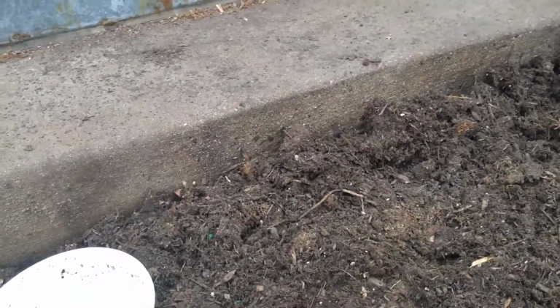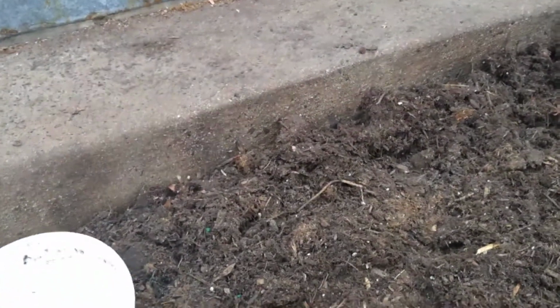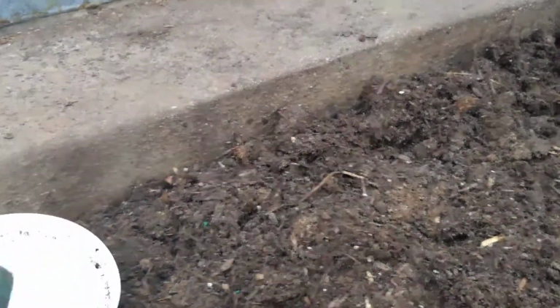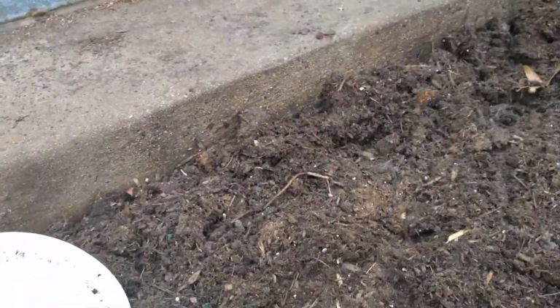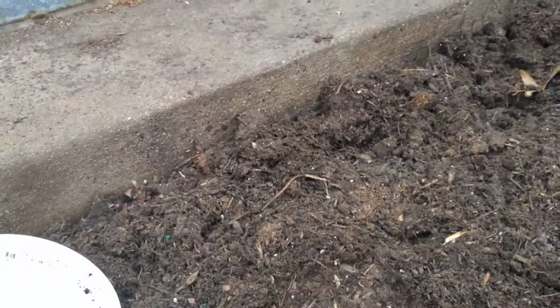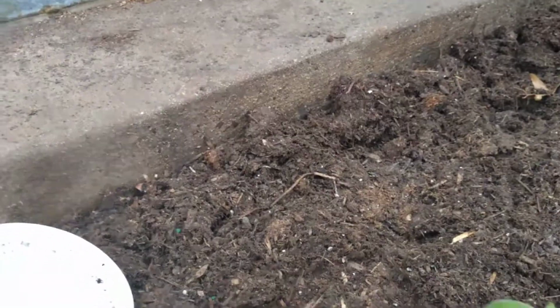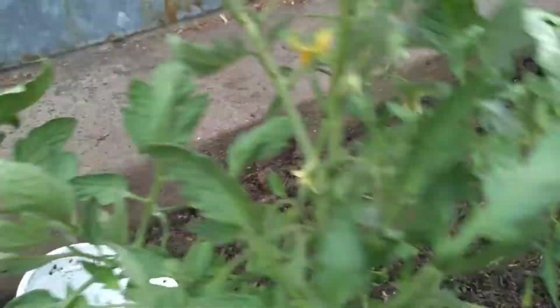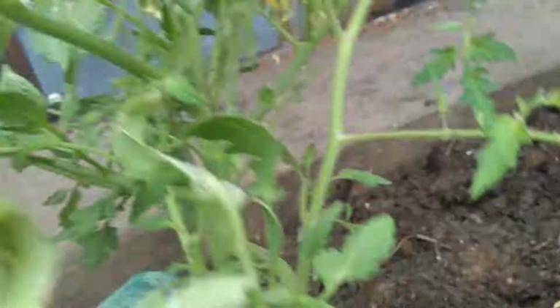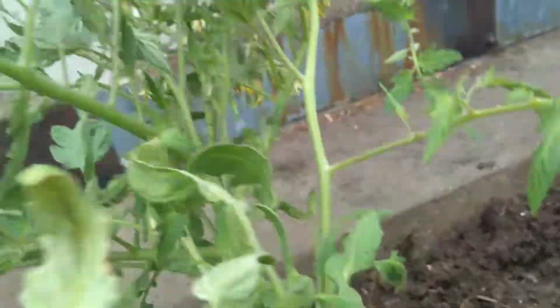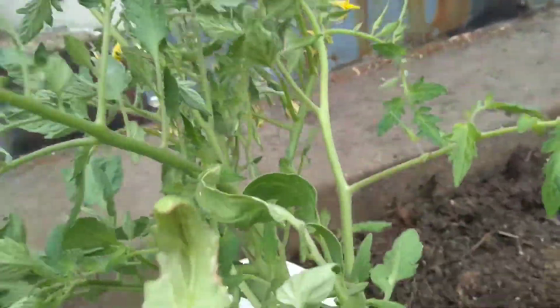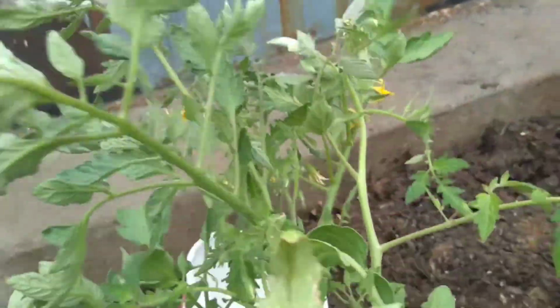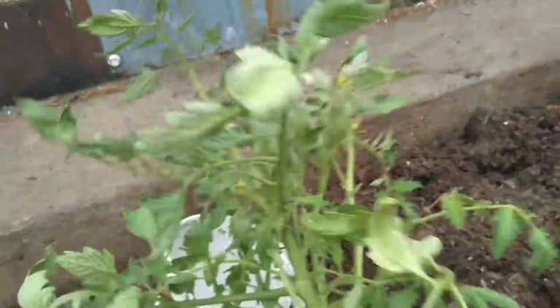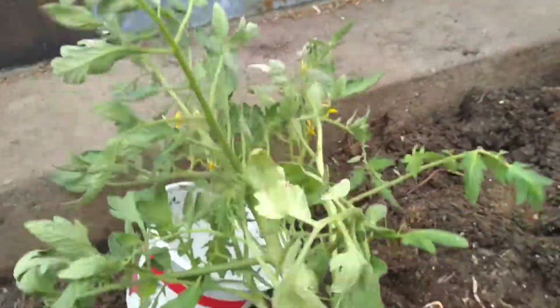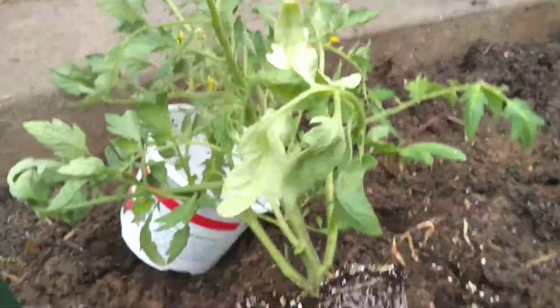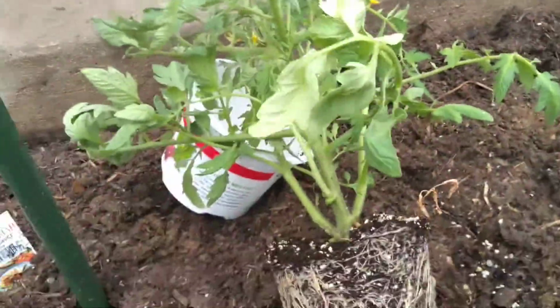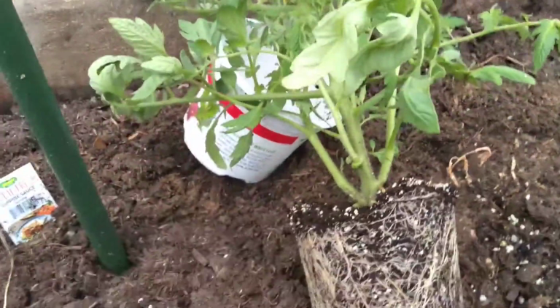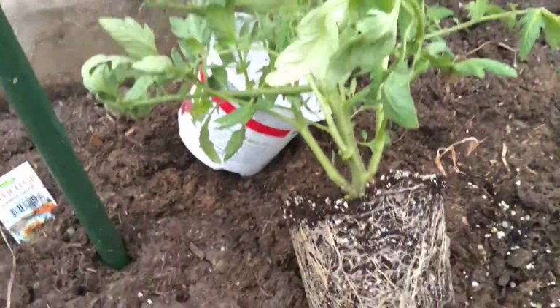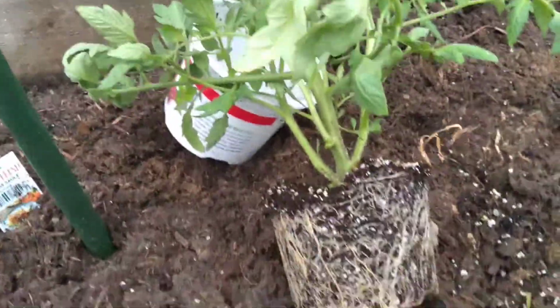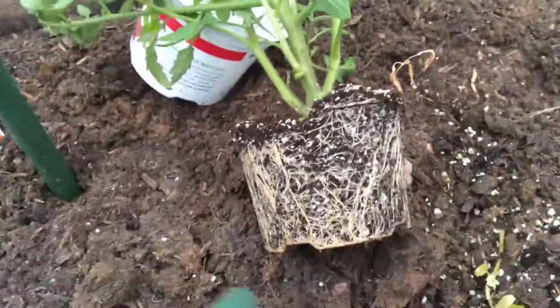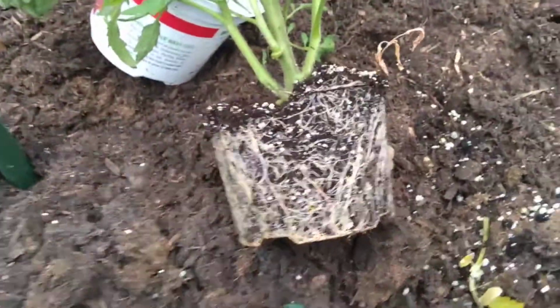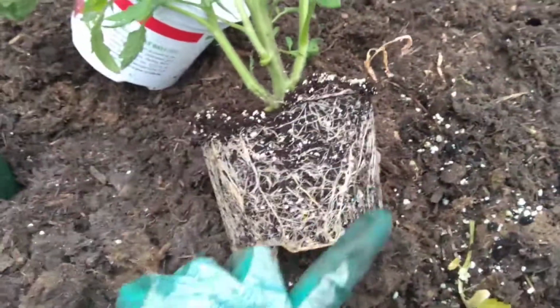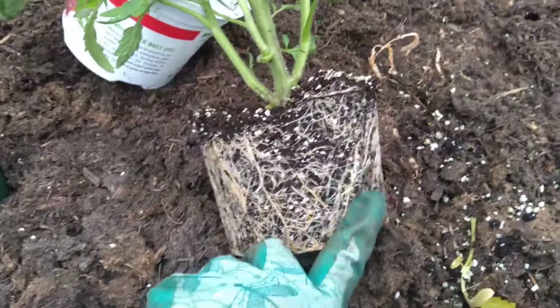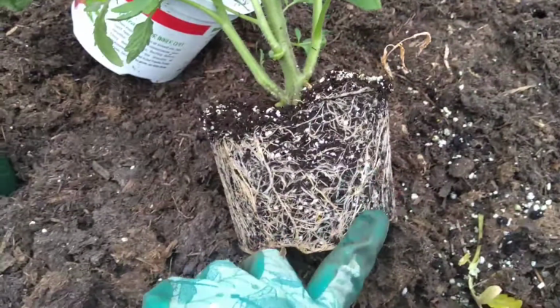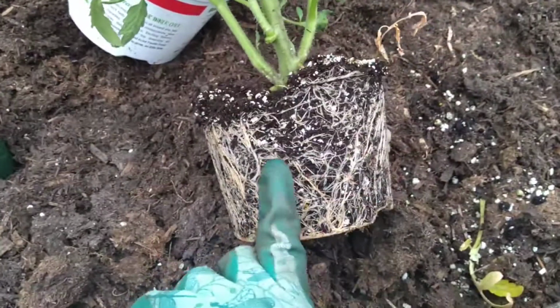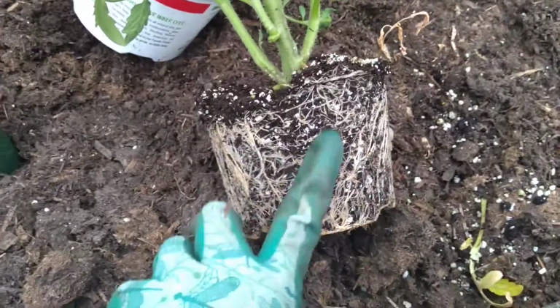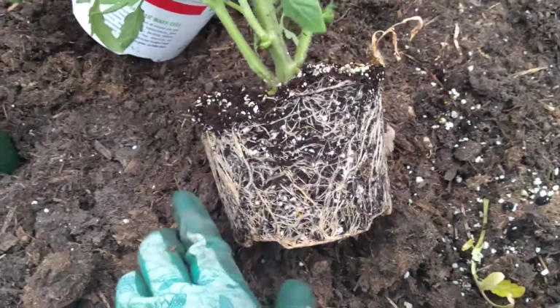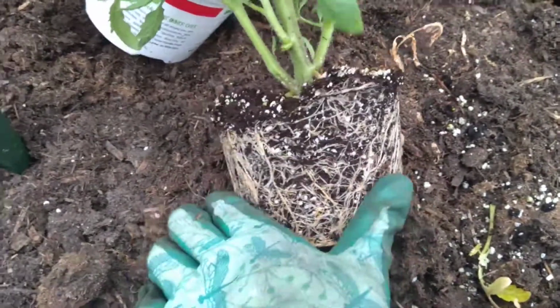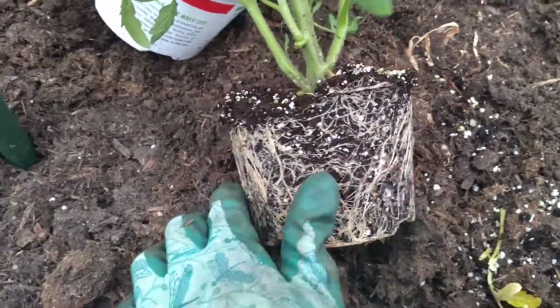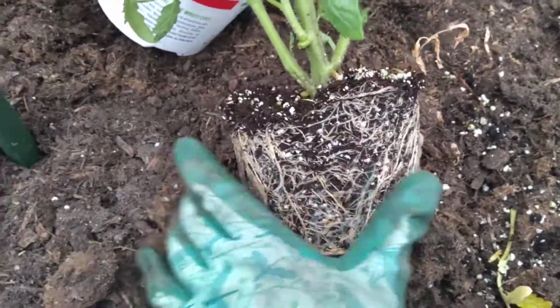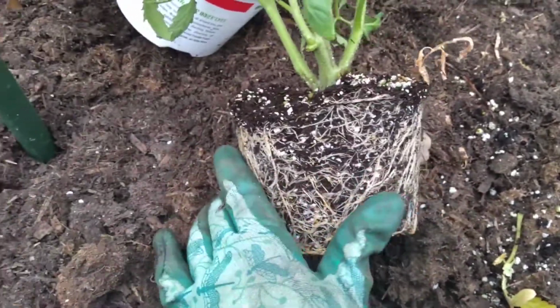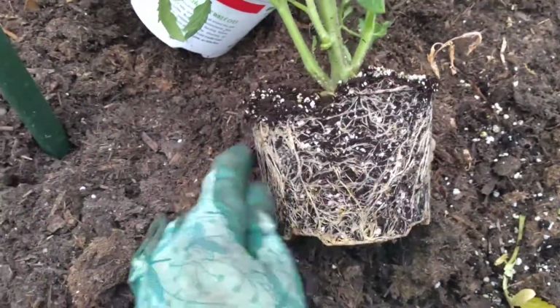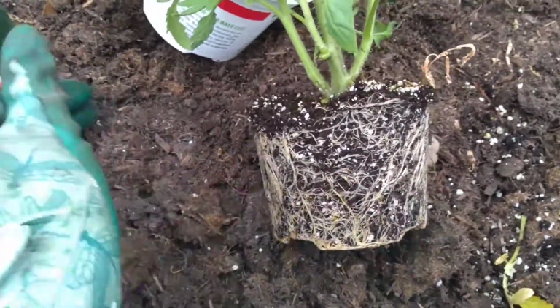Here's your growing tip in two minutes or less. I'm finally planting — it's finally gotten warm enough where I can. As you can see in my plants, this is what's called root bound, it's where the roots